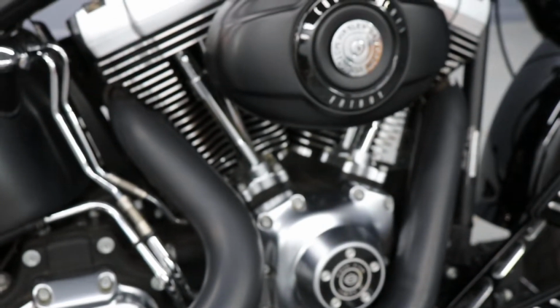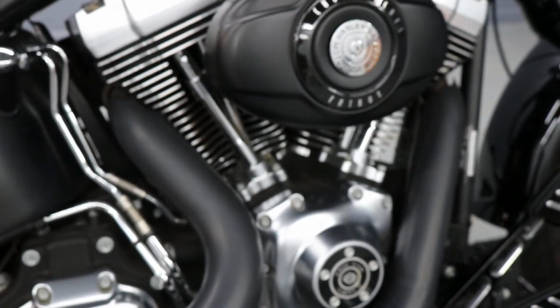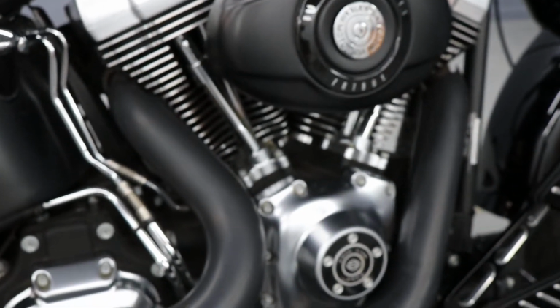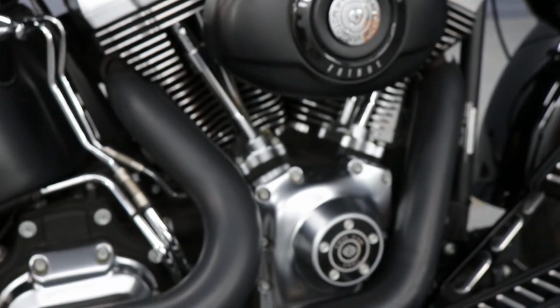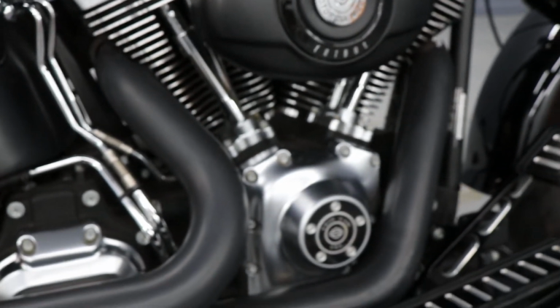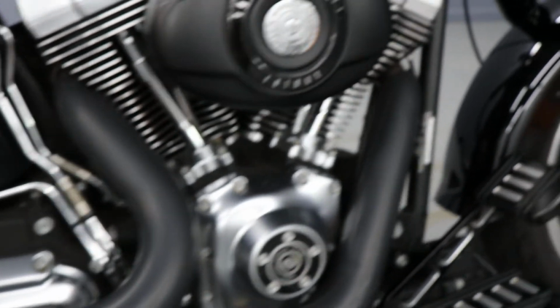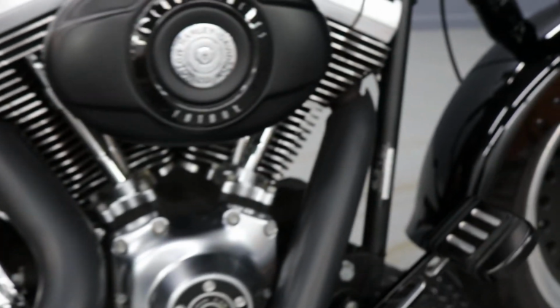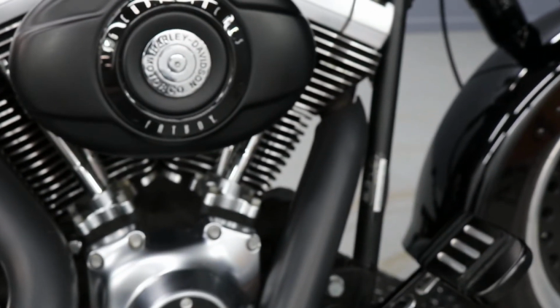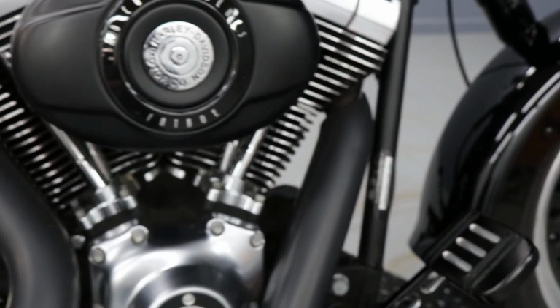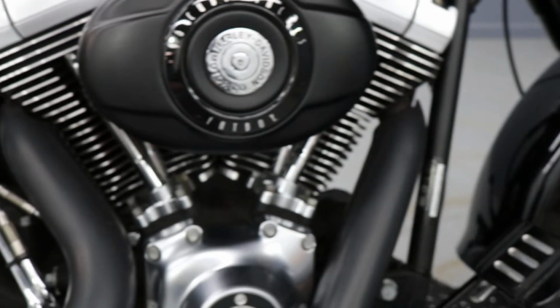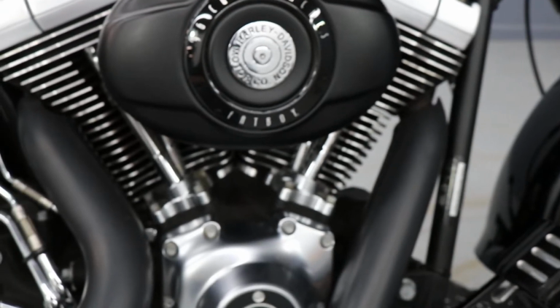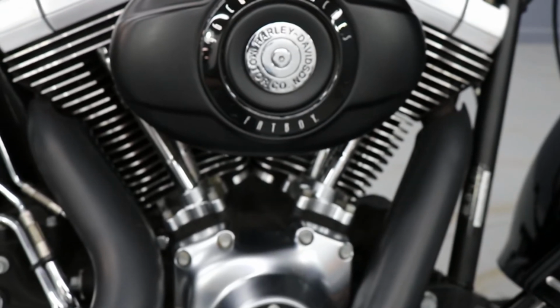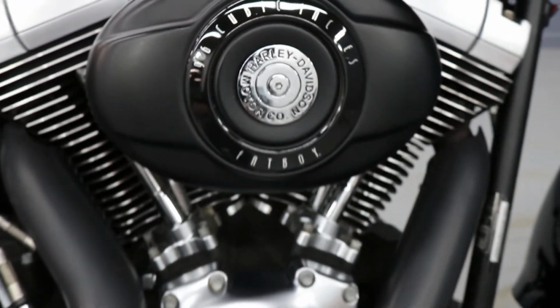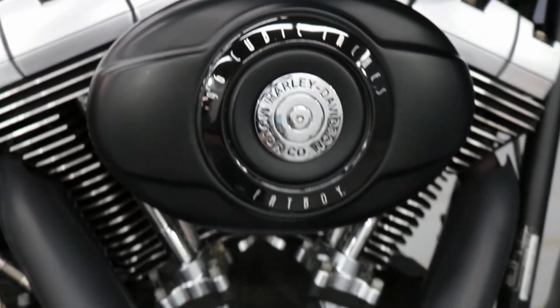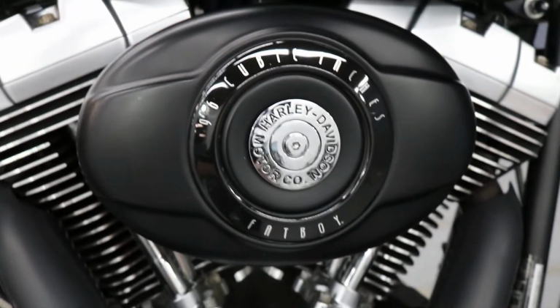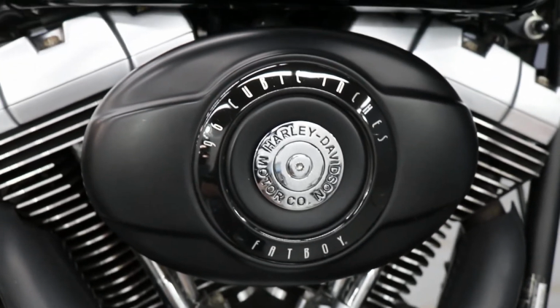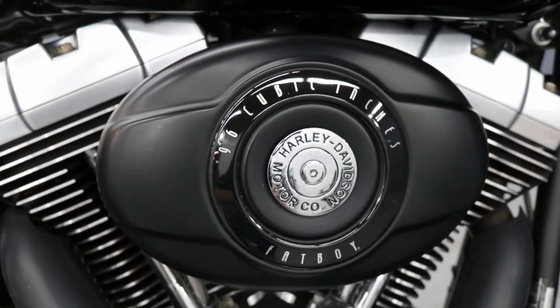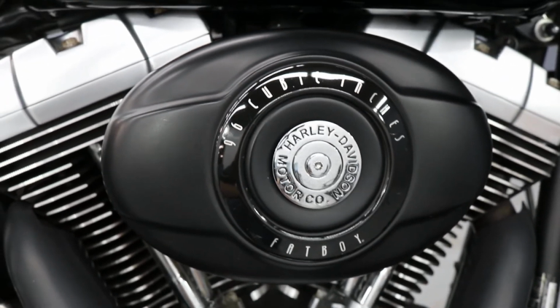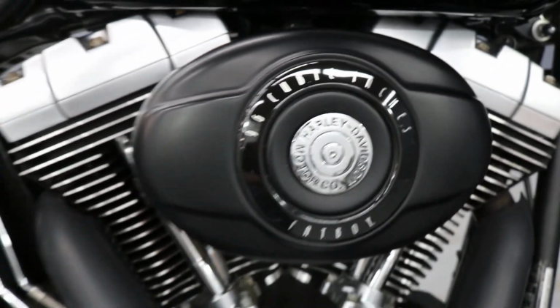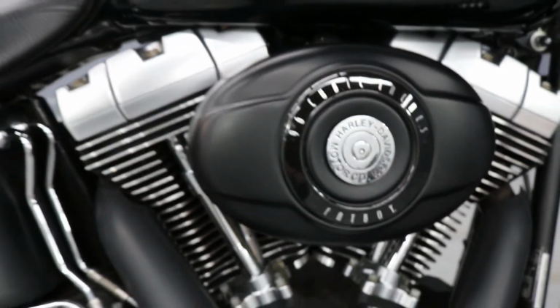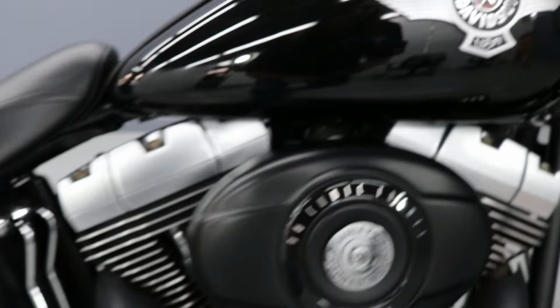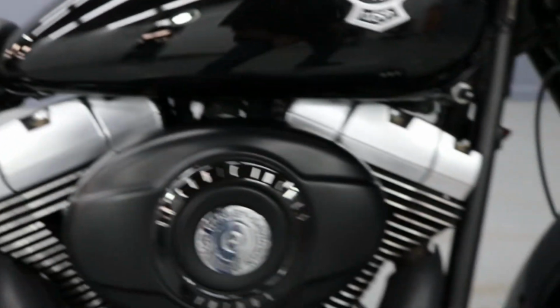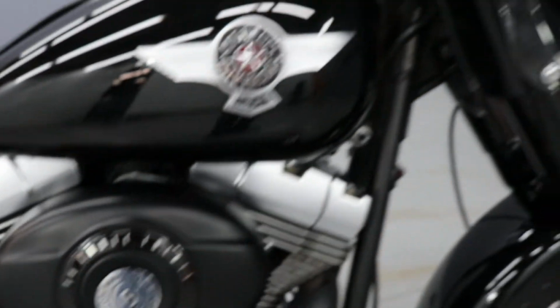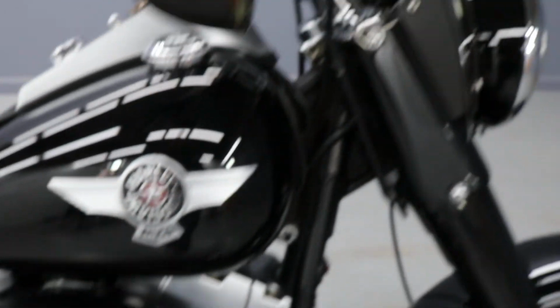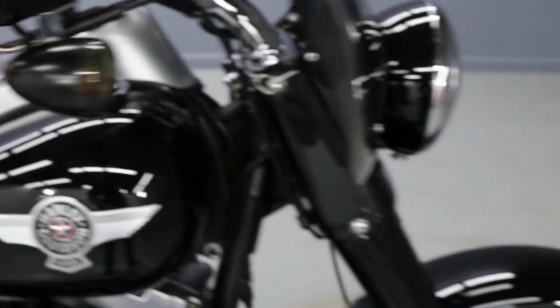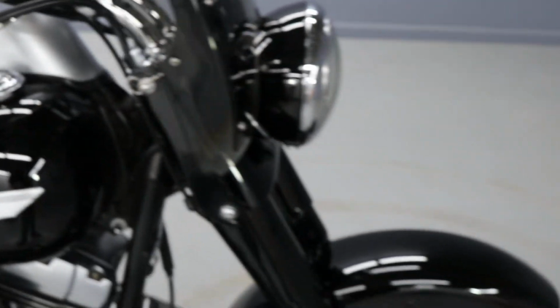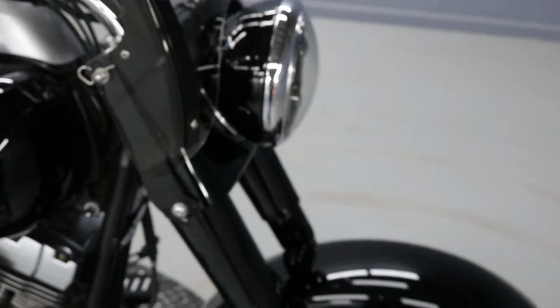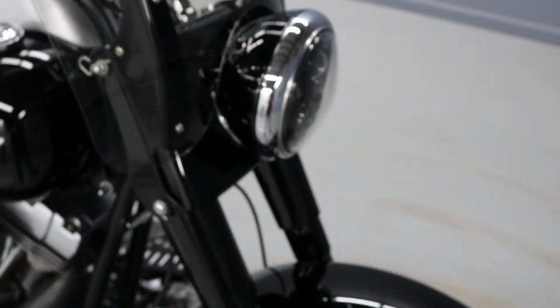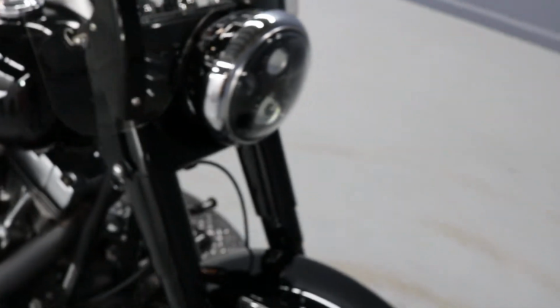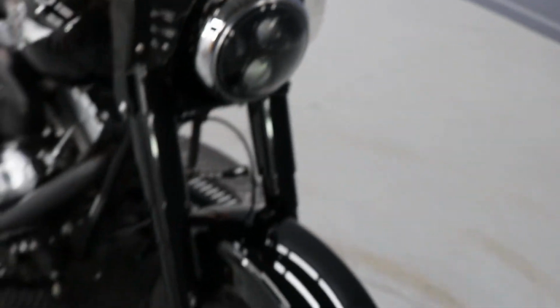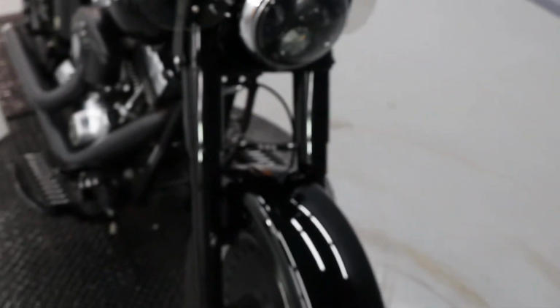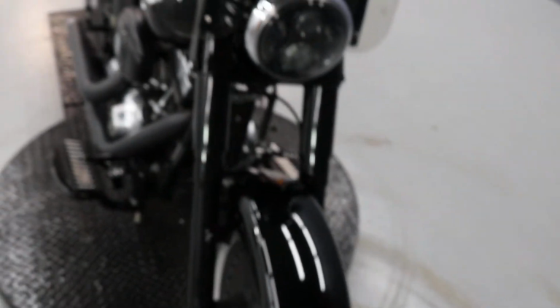First time I've heard it — it's beautiful sounding. Got a 96 cubic inch Fat Boy here, twin cam. This is from 2010. Beautiful machine. LEDs in the front.